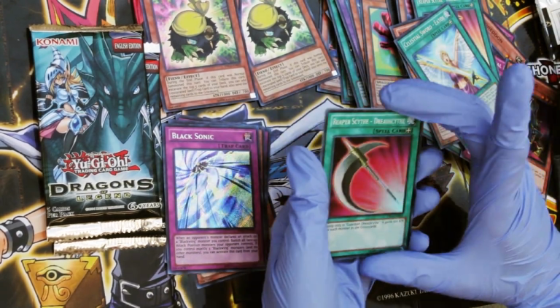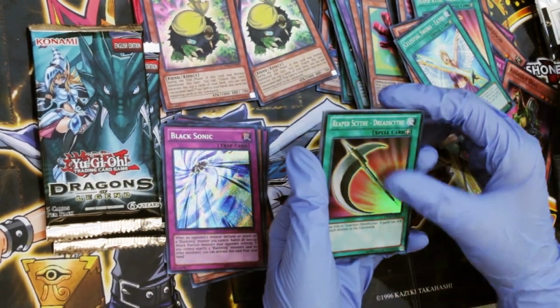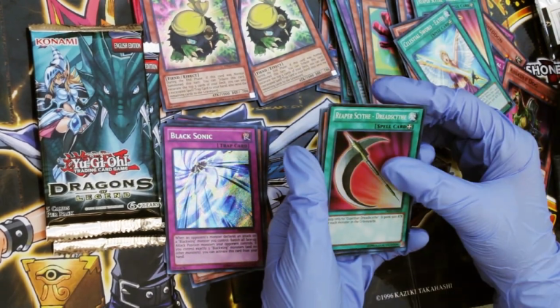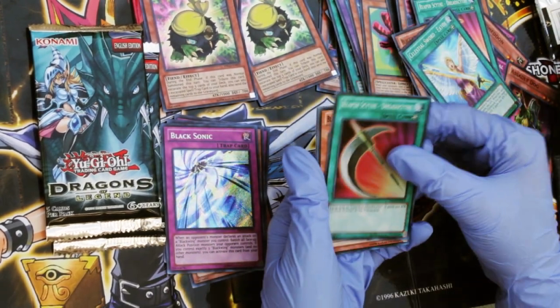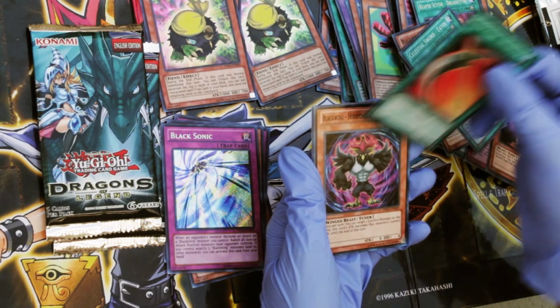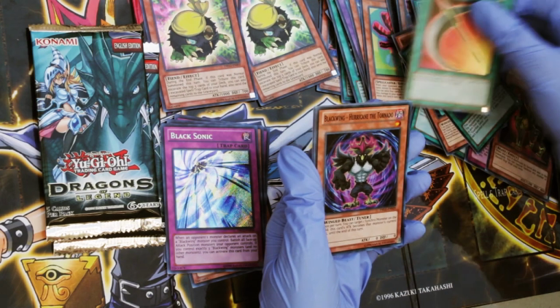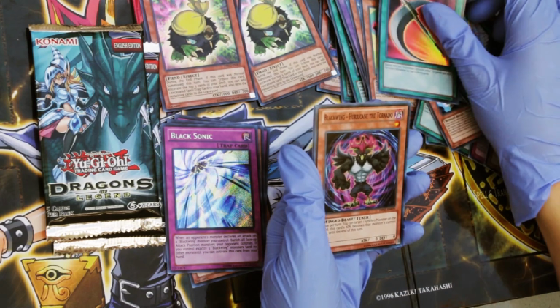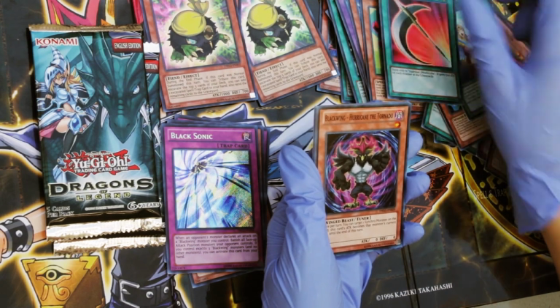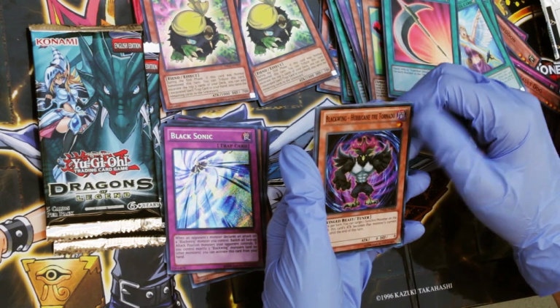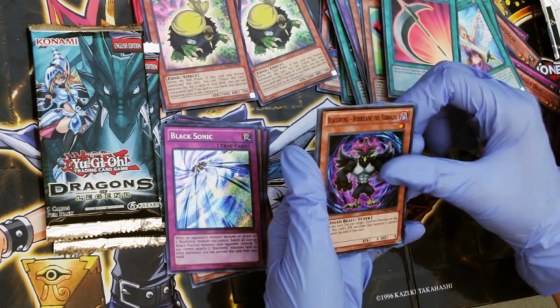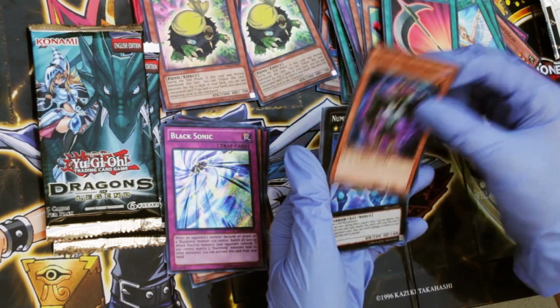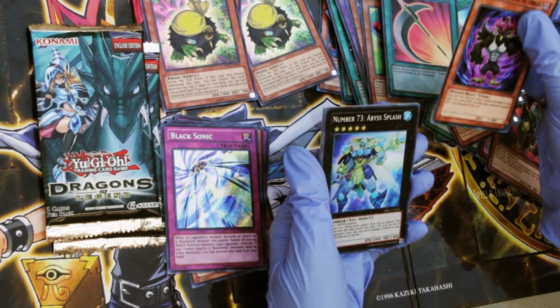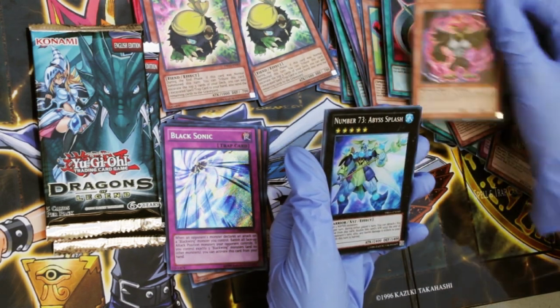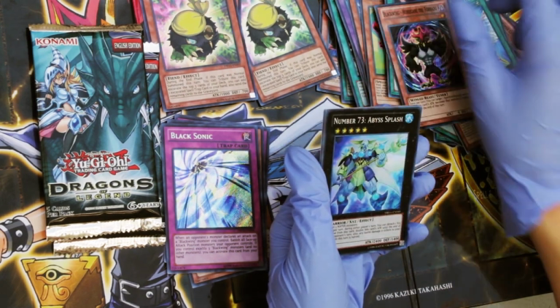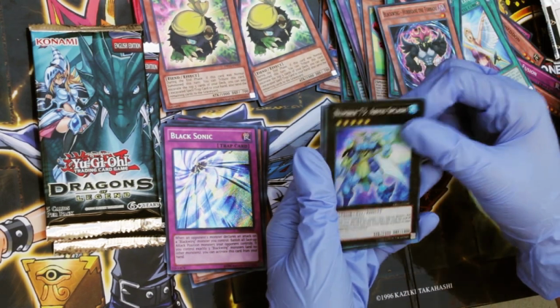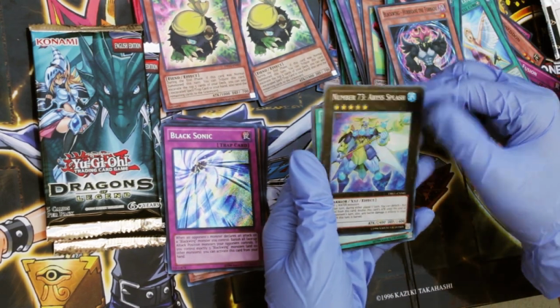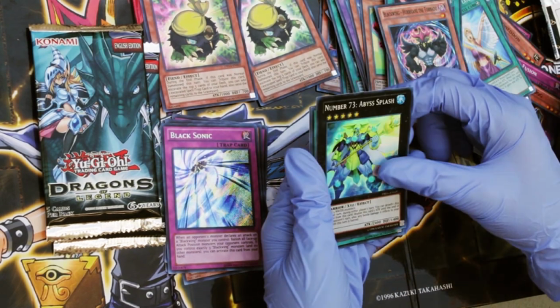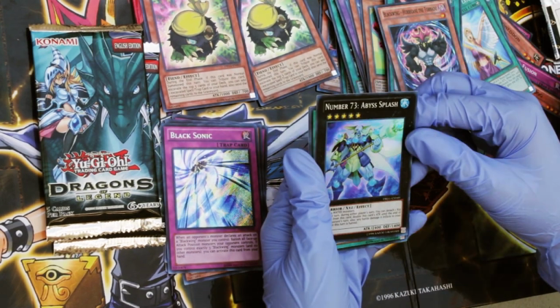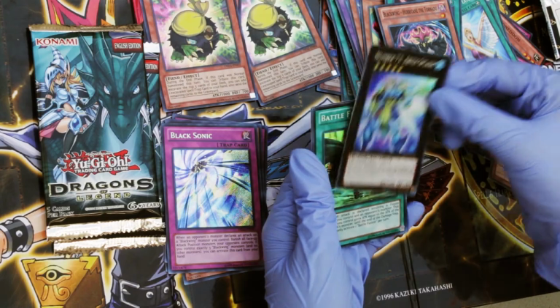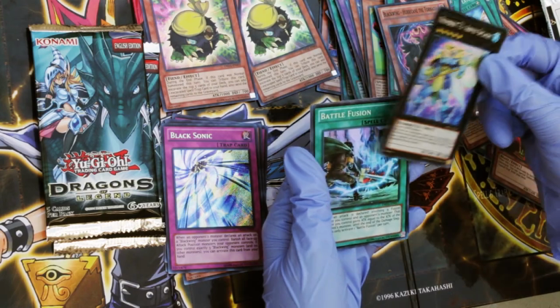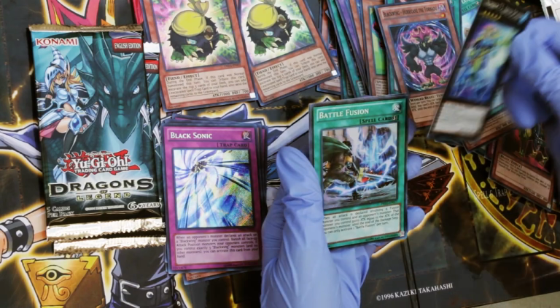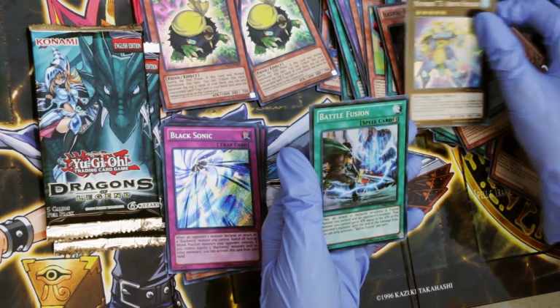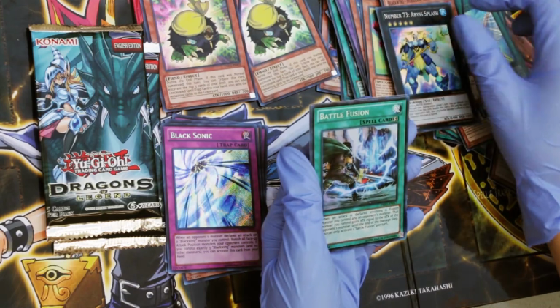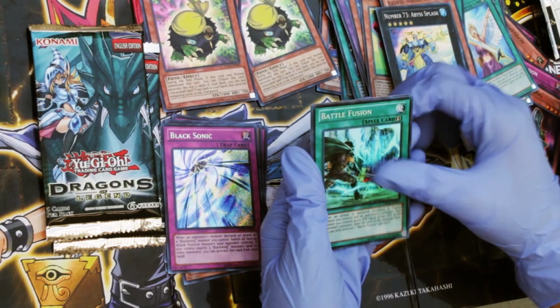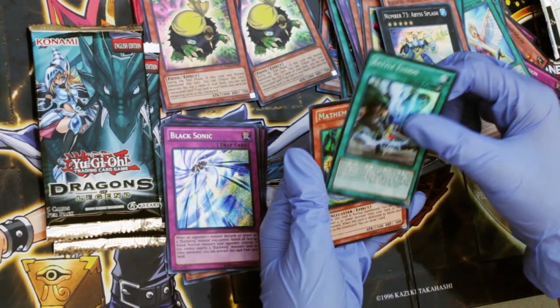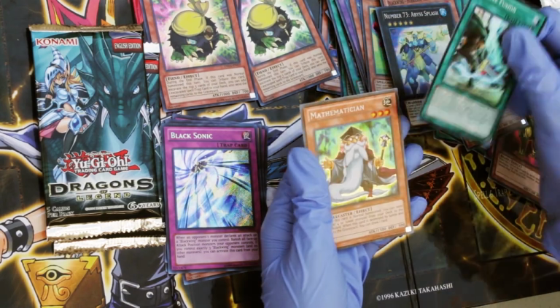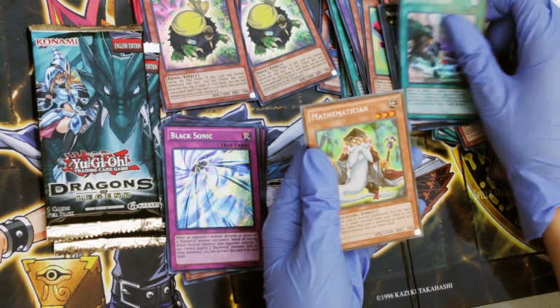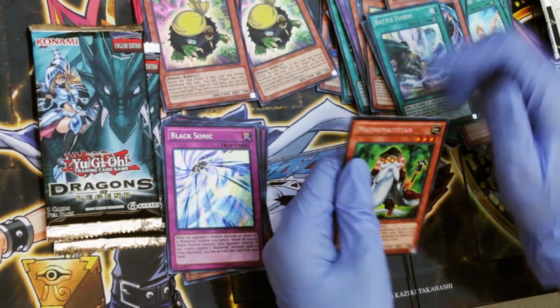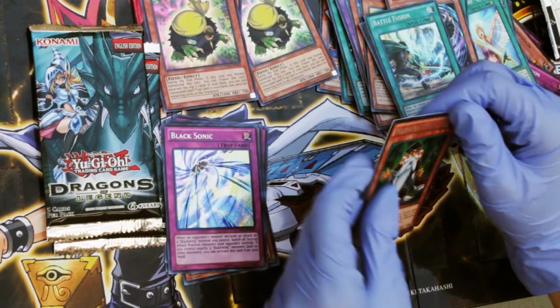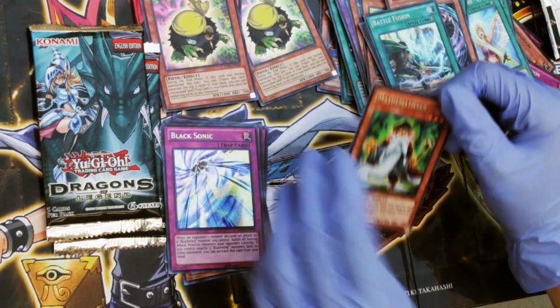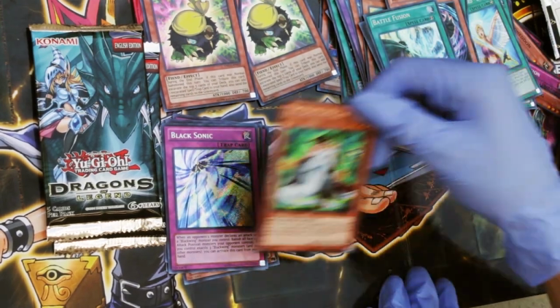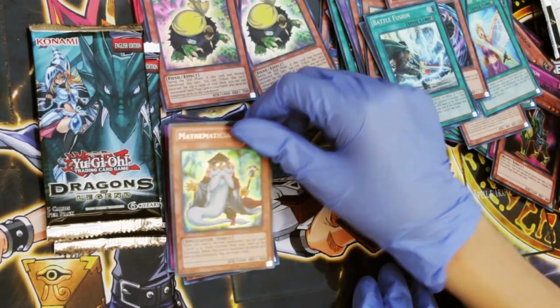Reaper Scythe Dread Scythe. Blackwing Hurricane the Tornado. Number 73, Abyss Splash. Battle Fusion. And Mathematician.